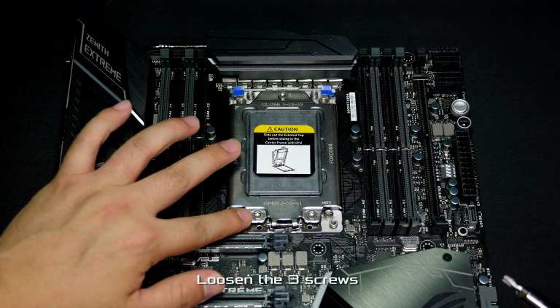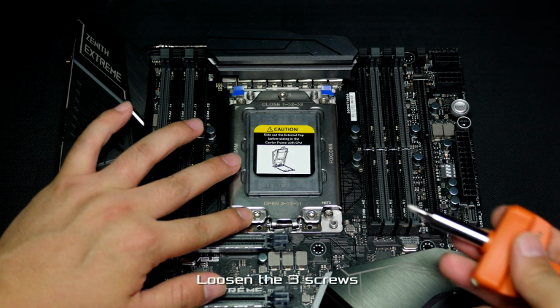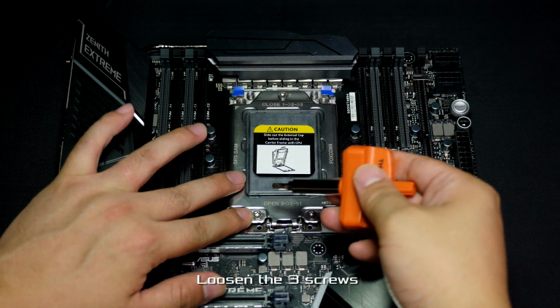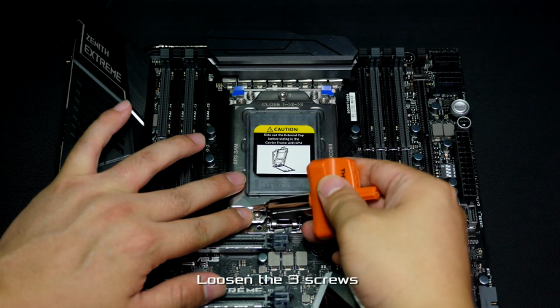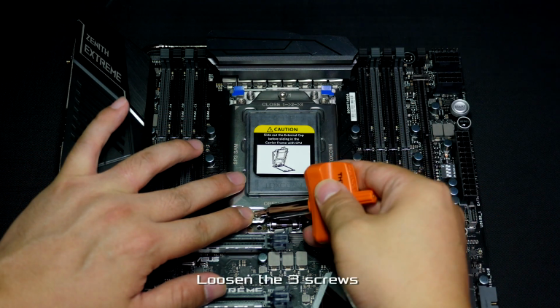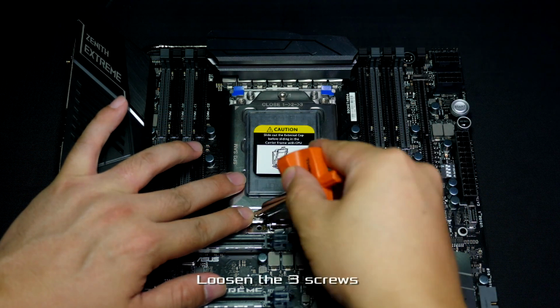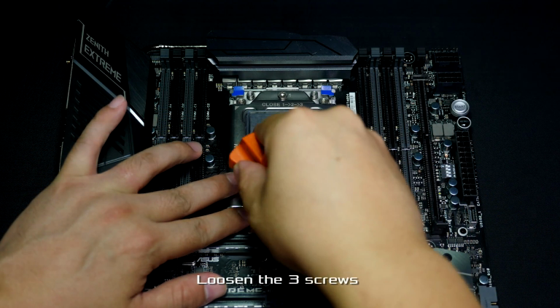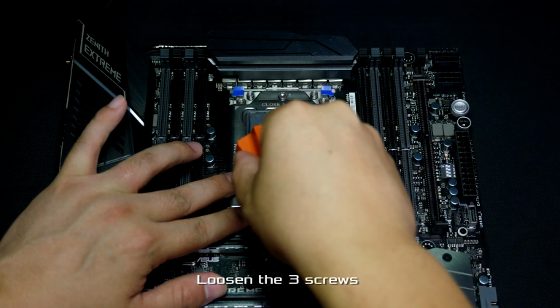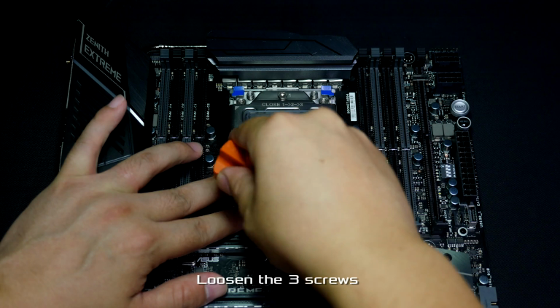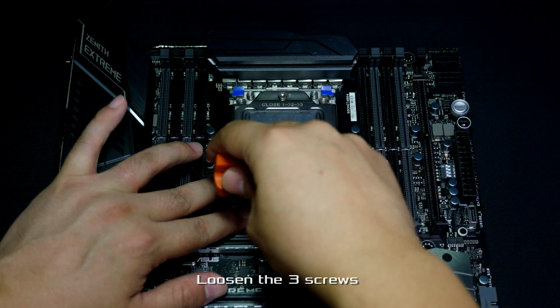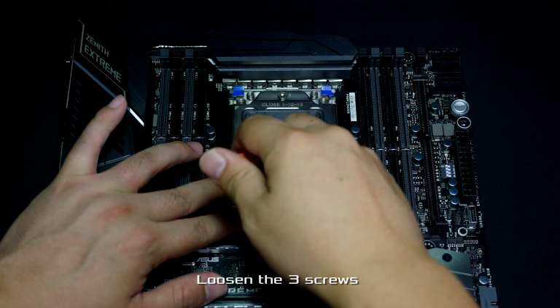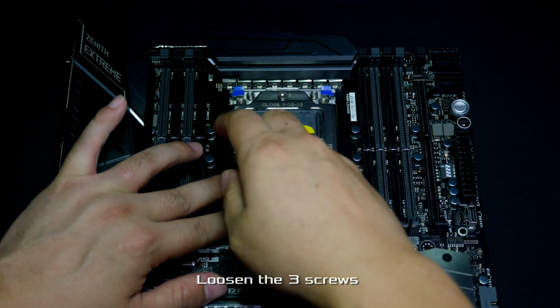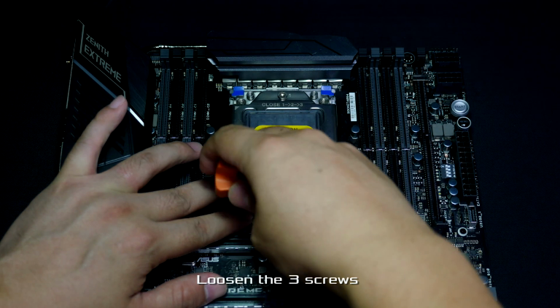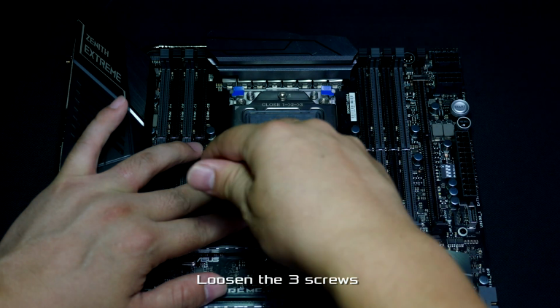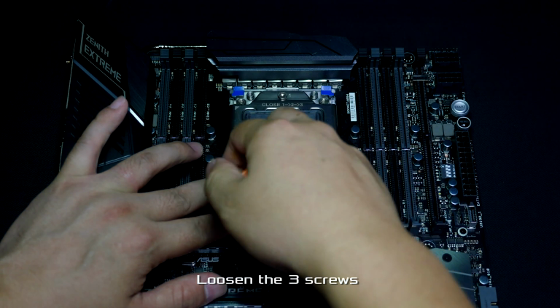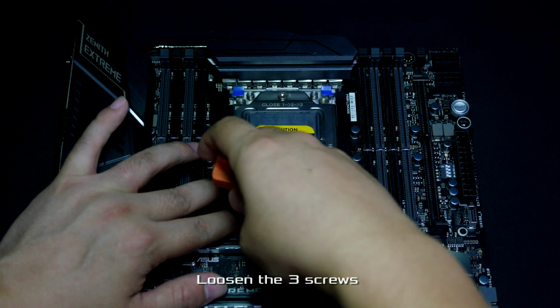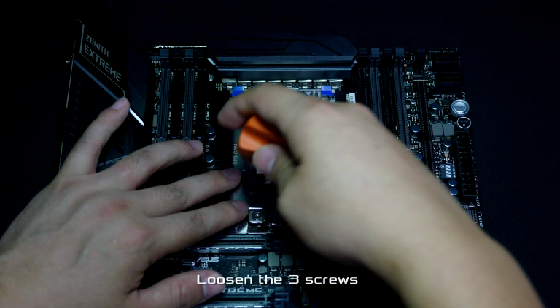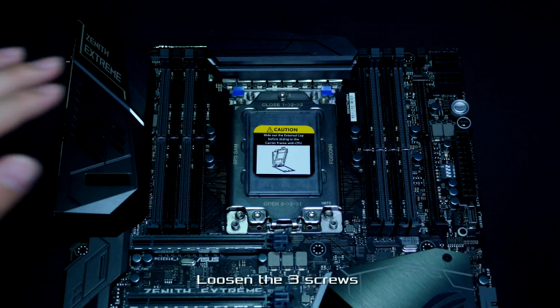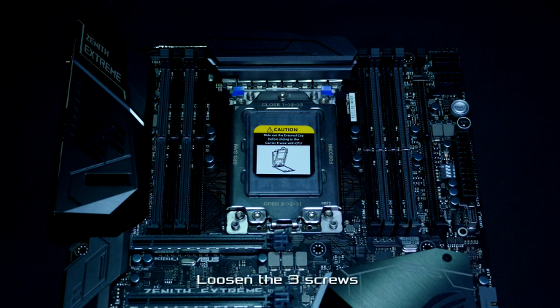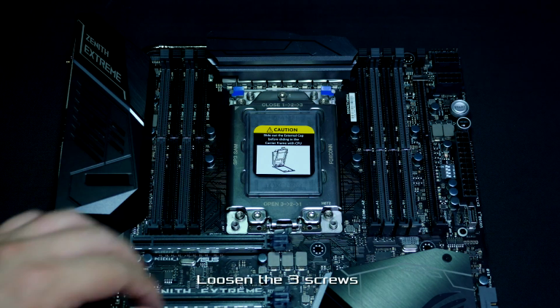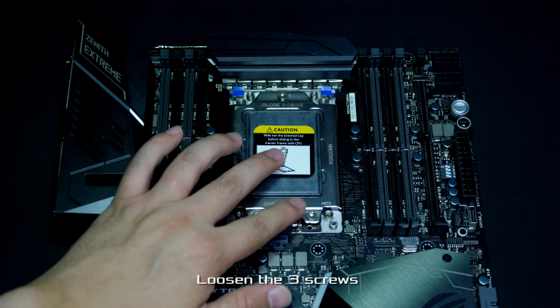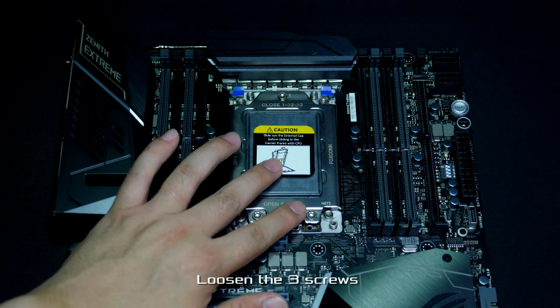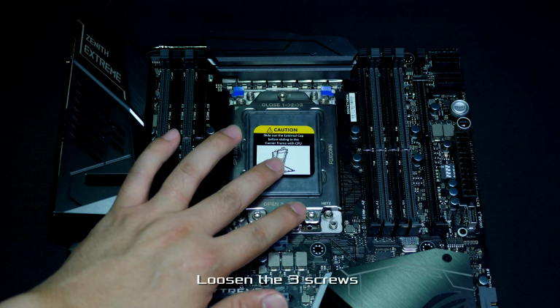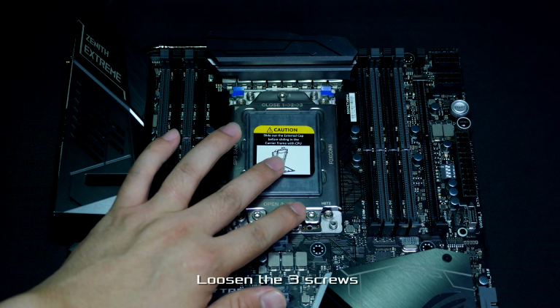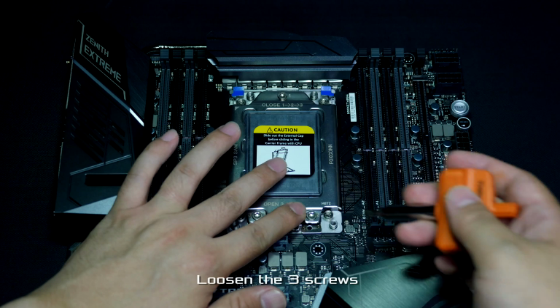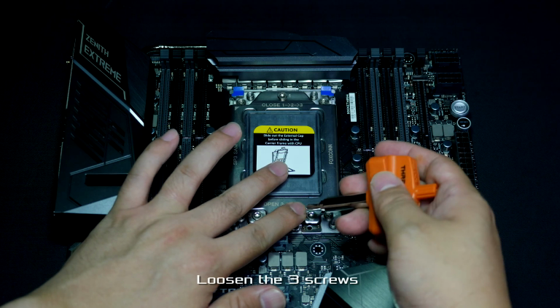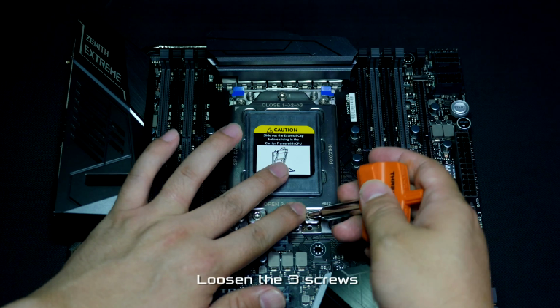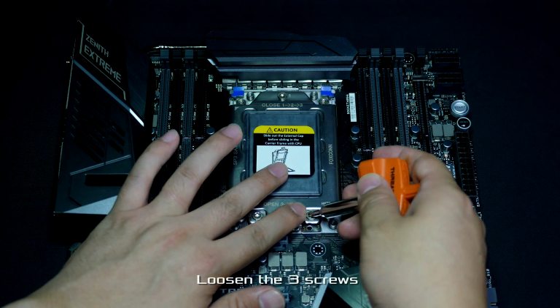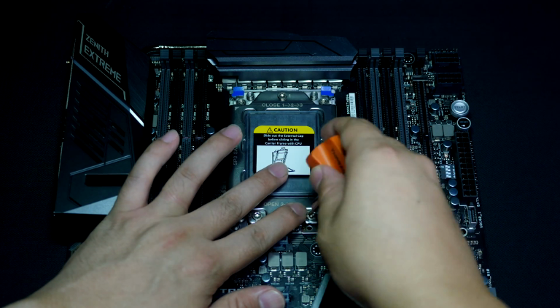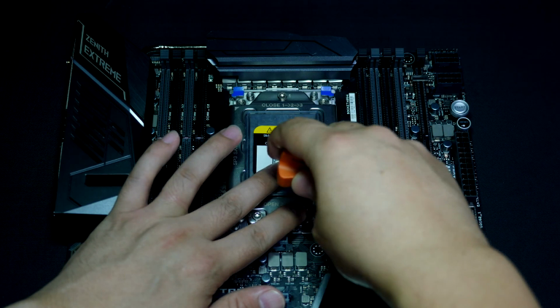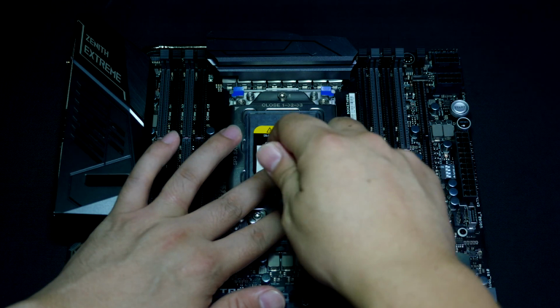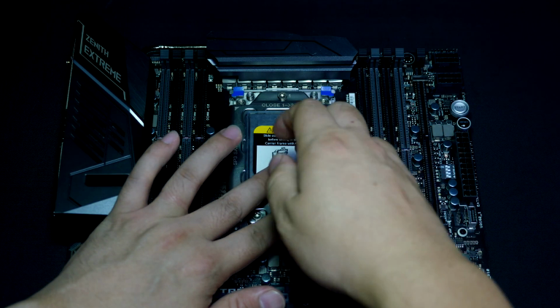The way to mount the CPU is a little different than what you're used to. The first thing you'll notice on the CPU socket is the three screw configuration.